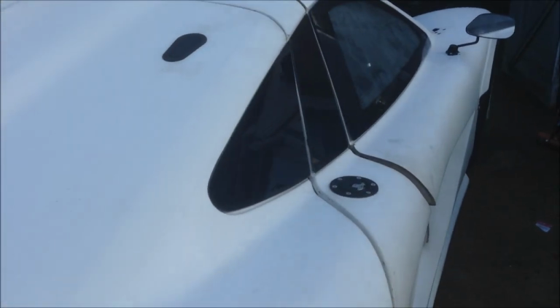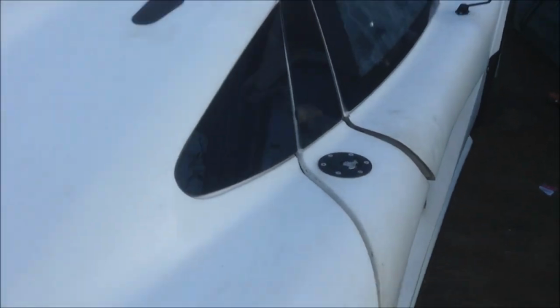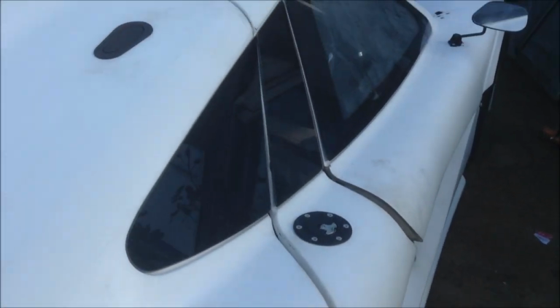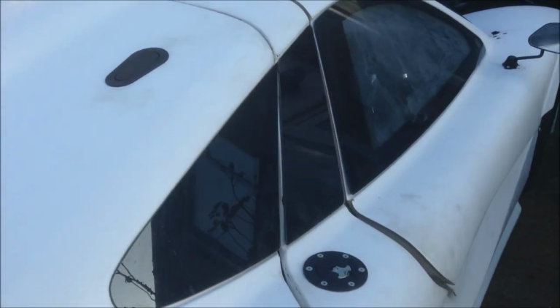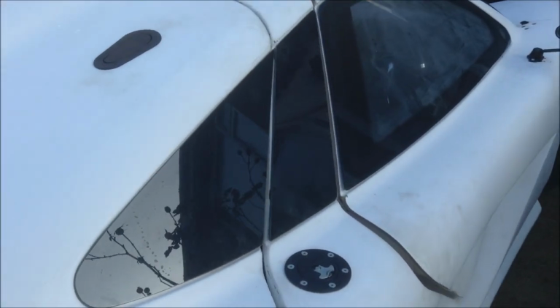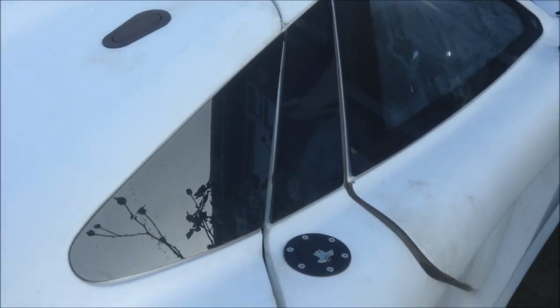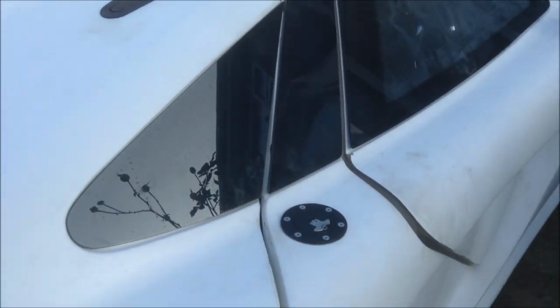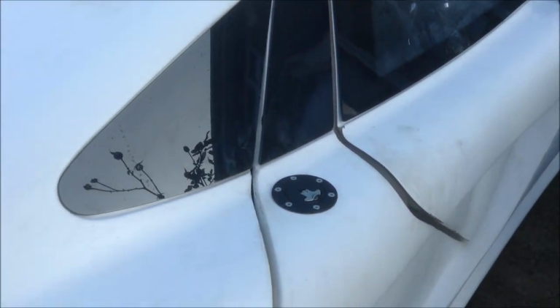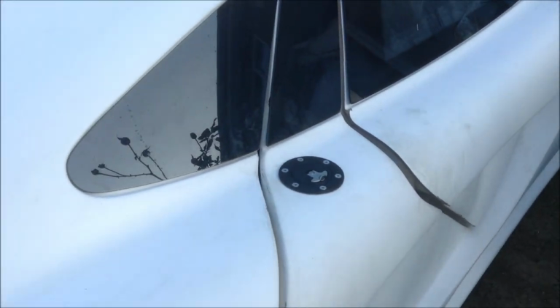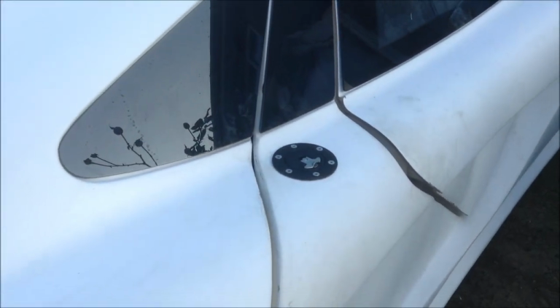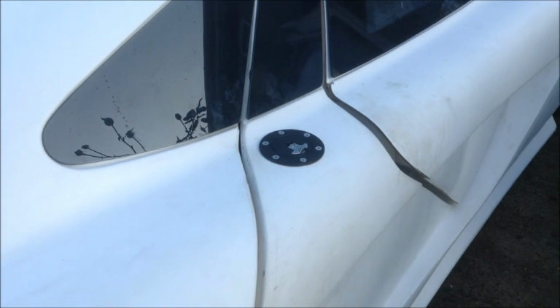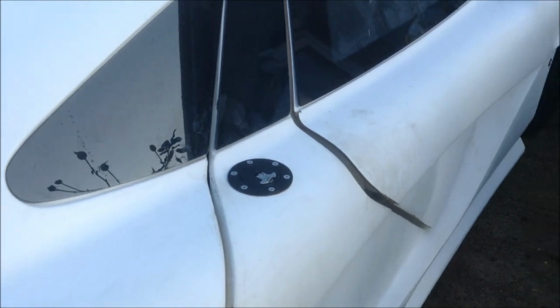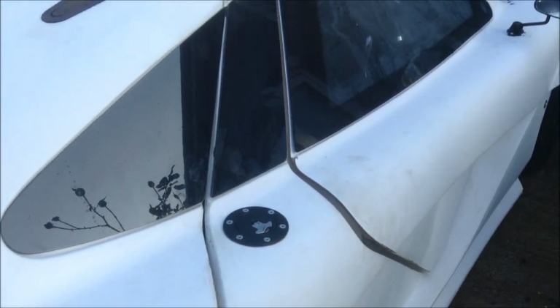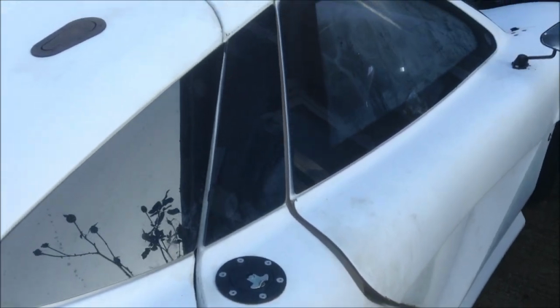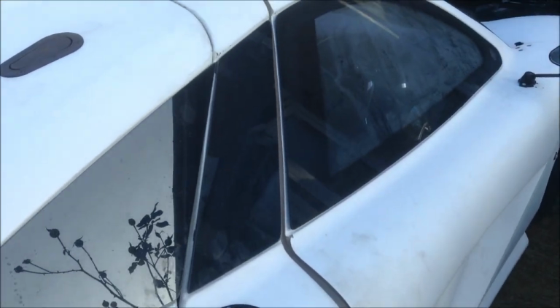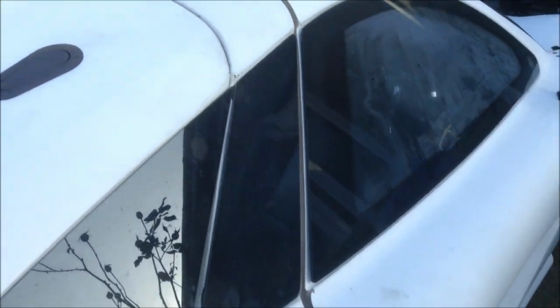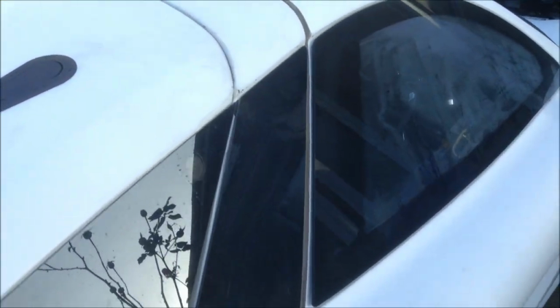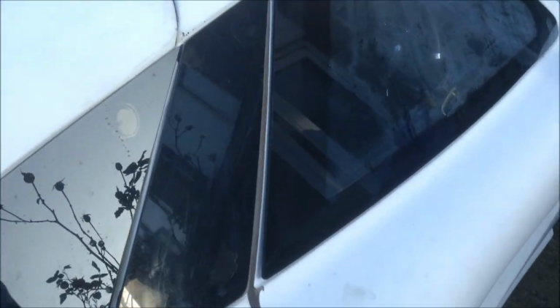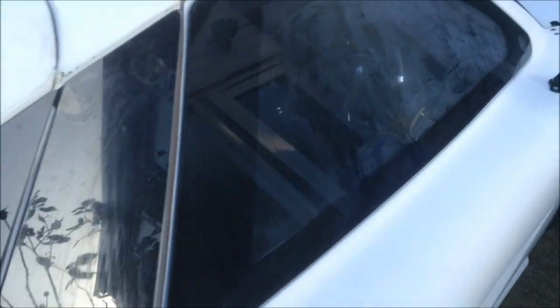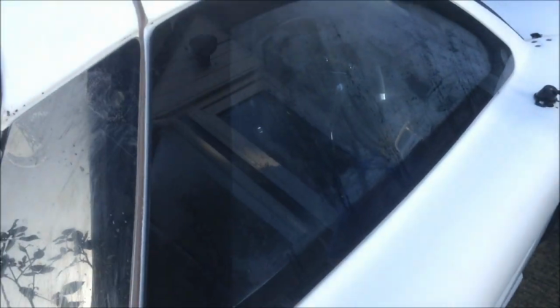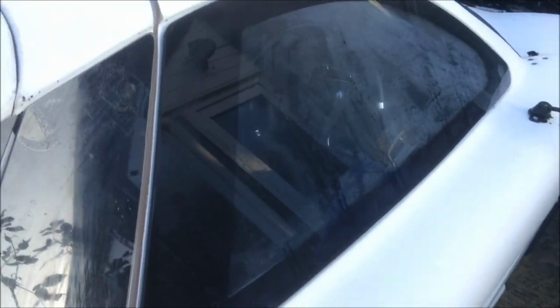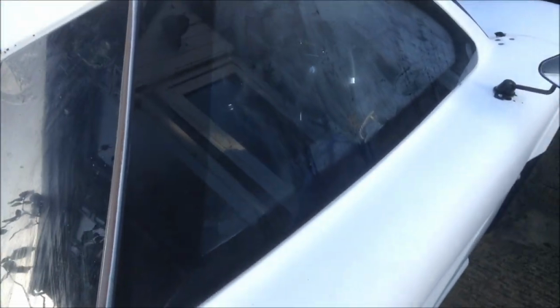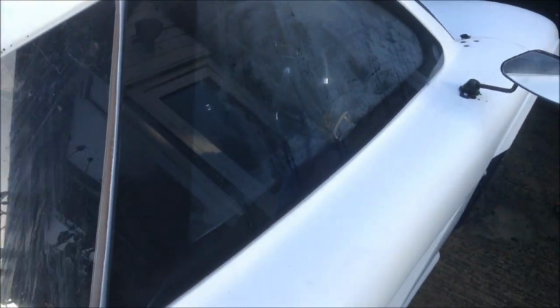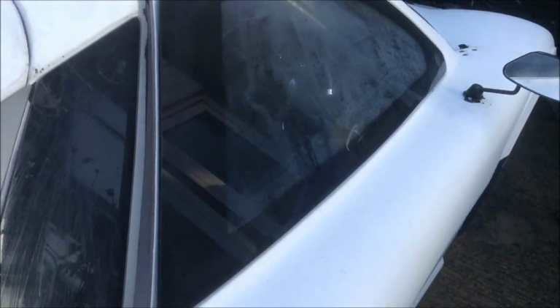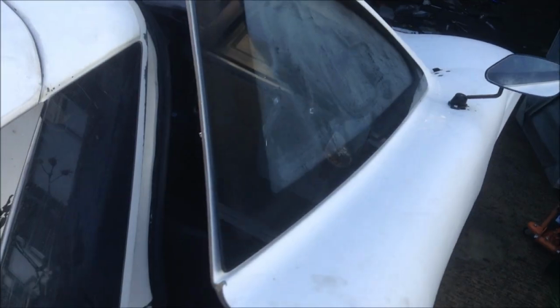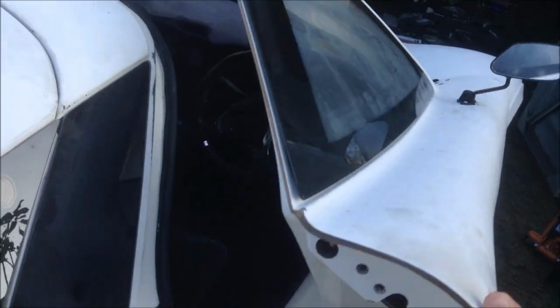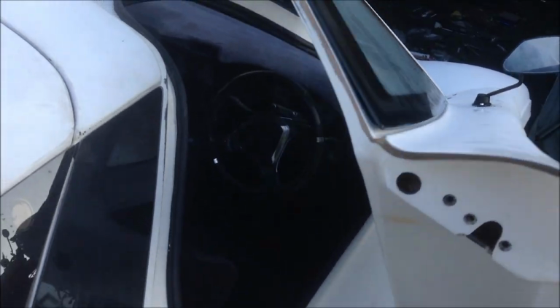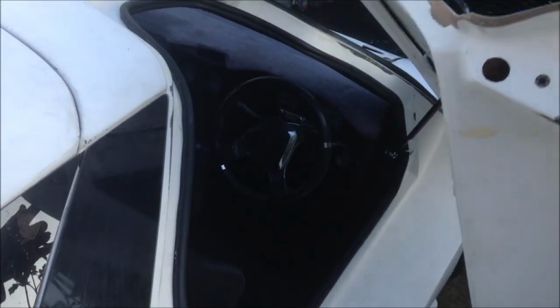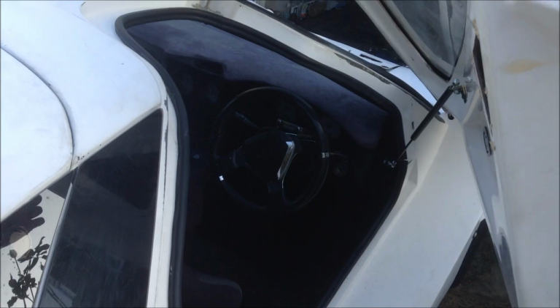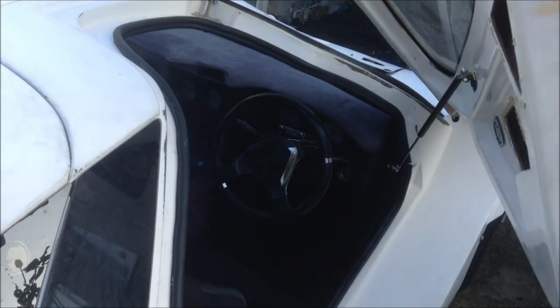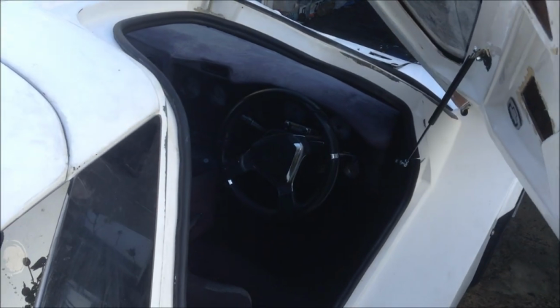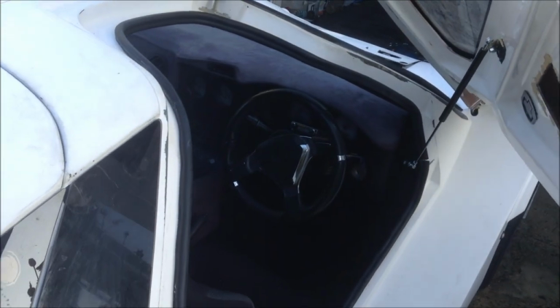On this side I've got the fuel filler cap there, flush. The door's not shut properly at this point which is why it's sticking out. The door handles are hidden away so they're not on show — a bit sleeker.